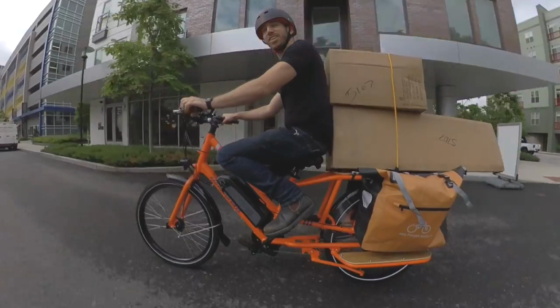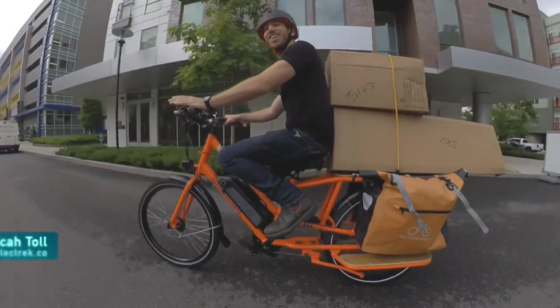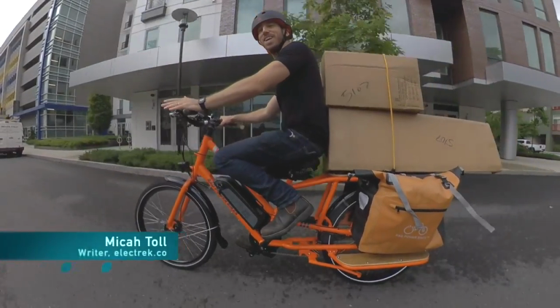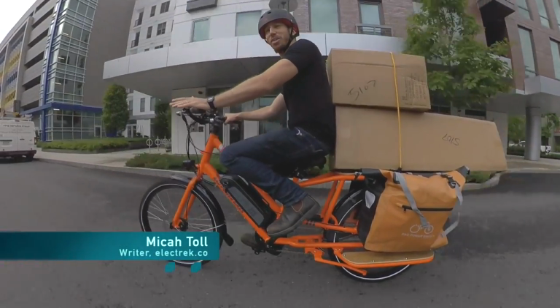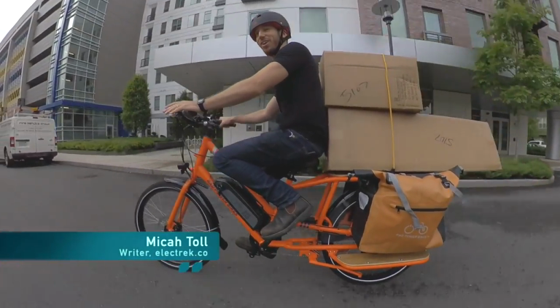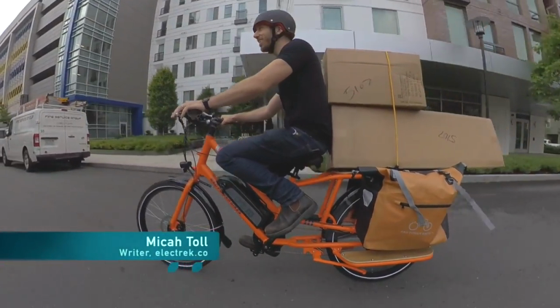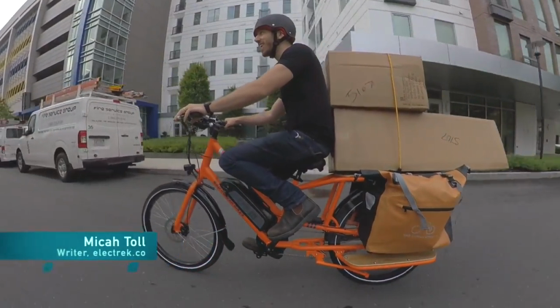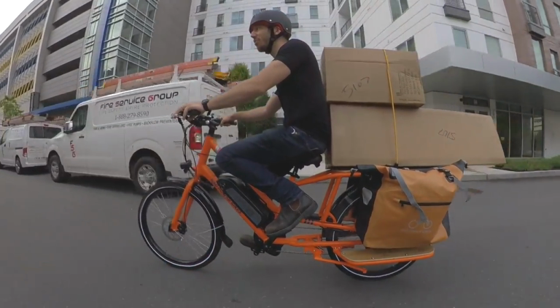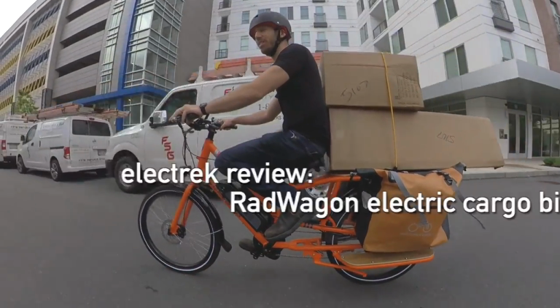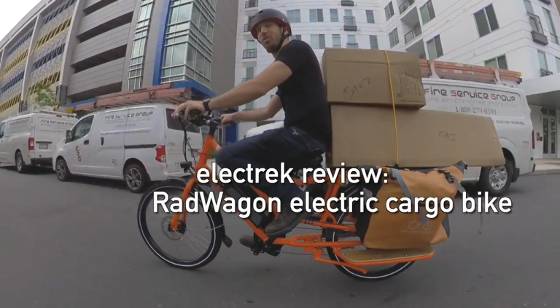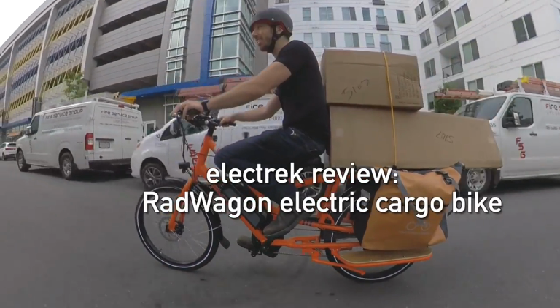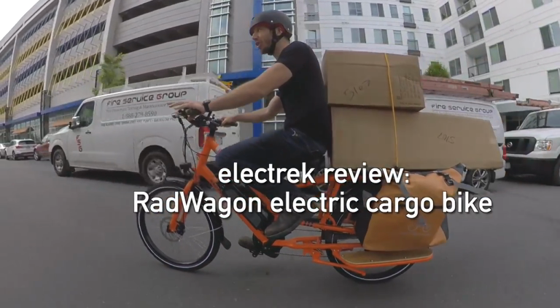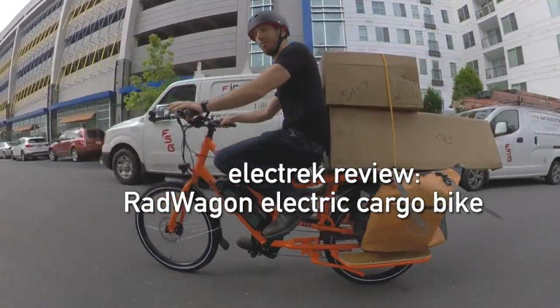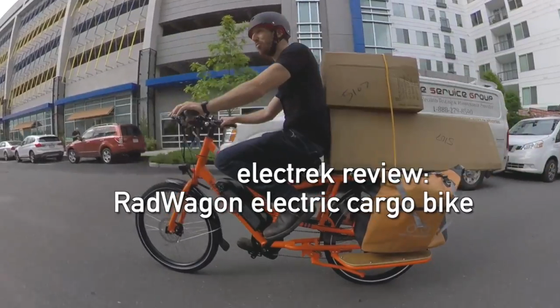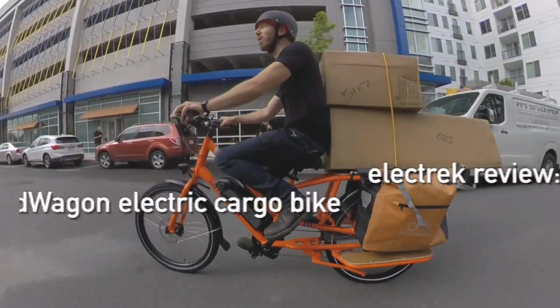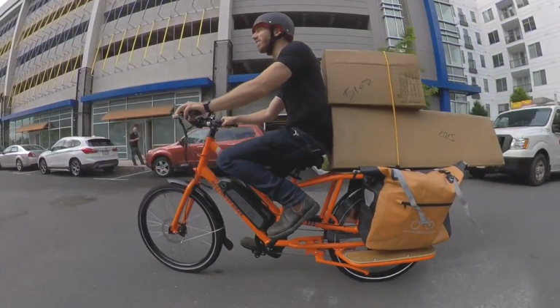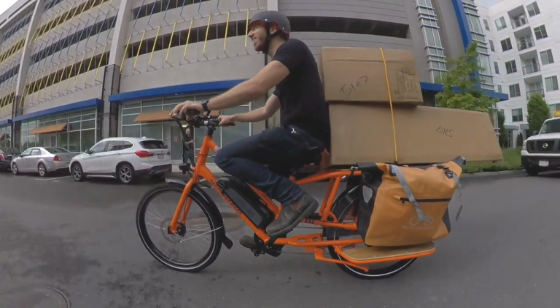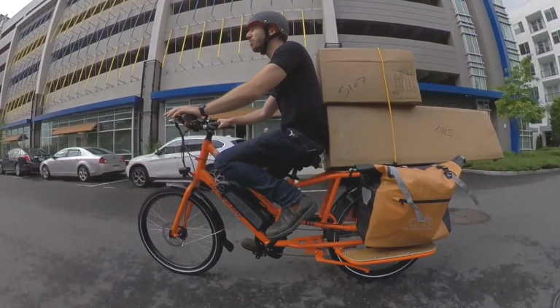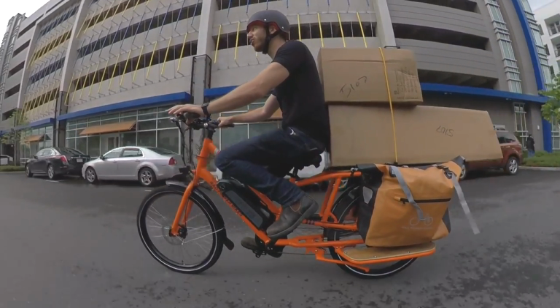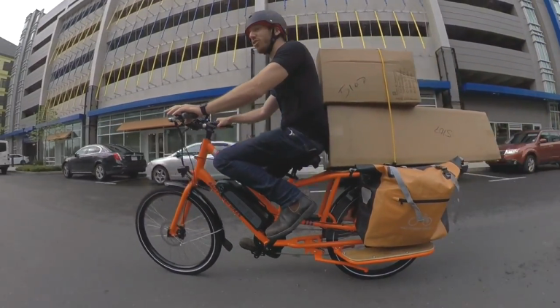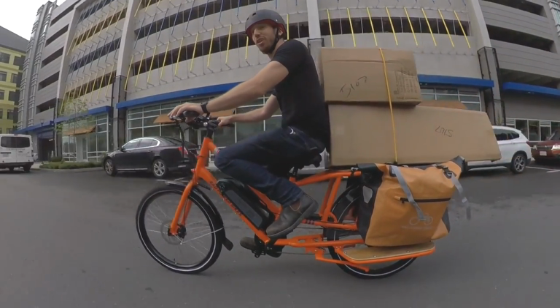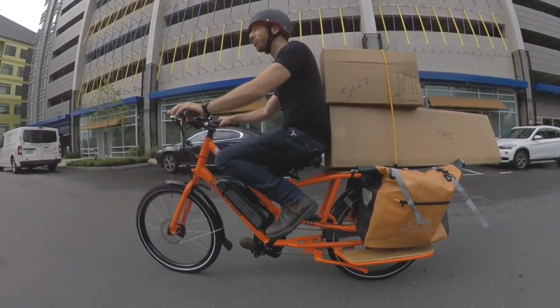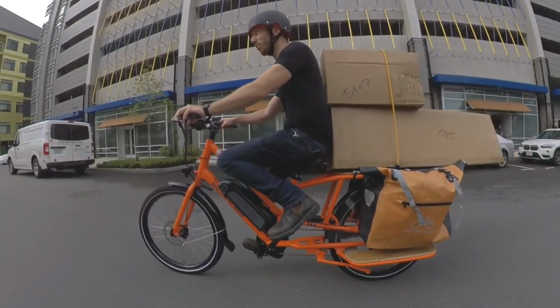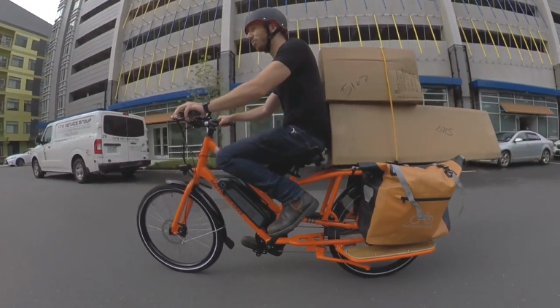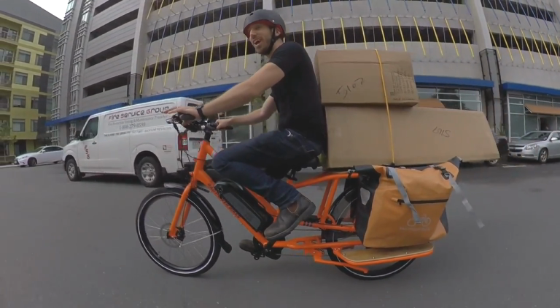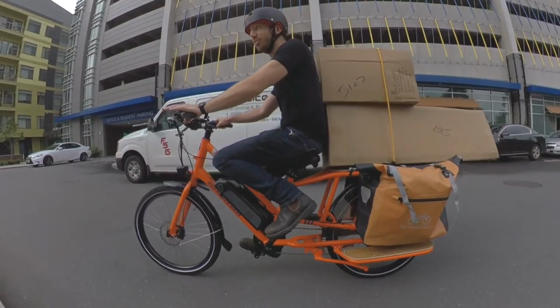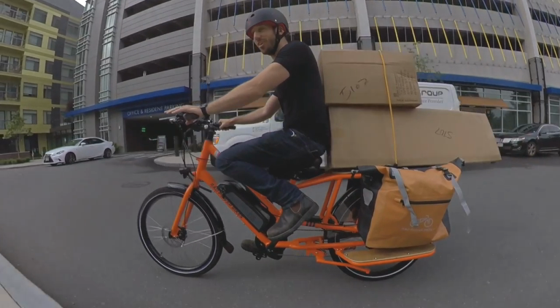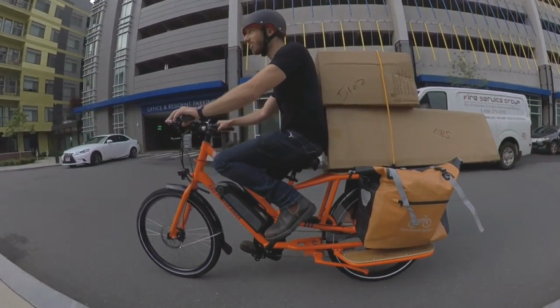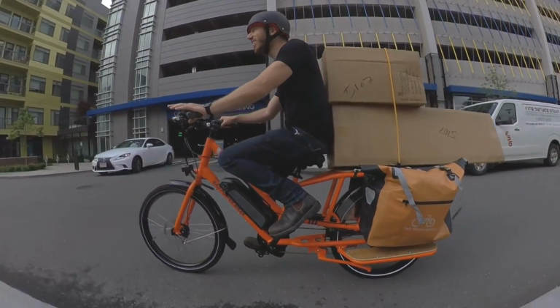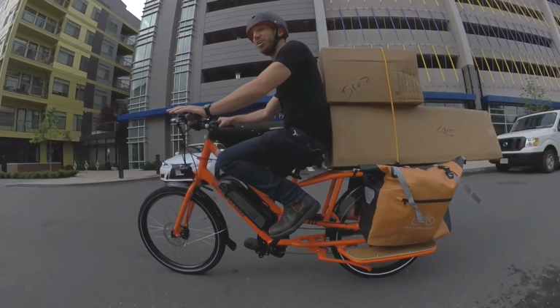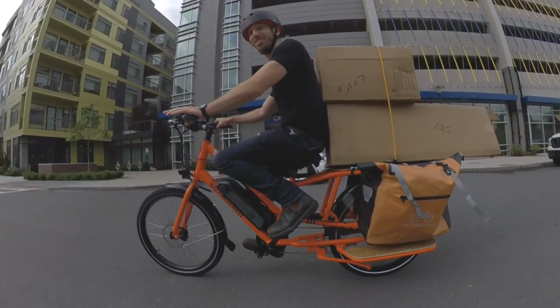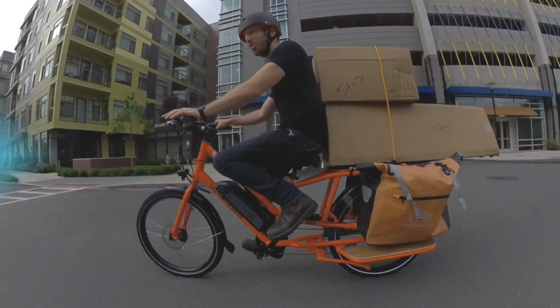Hey guys, Micah here with Electrek, and today I'm reviewing the Rad Wagon Electric Cargo Bike from Rad Power Bikes. This bike is super versatile and also super affordable at just $1500. Let me show you why it's so cool.